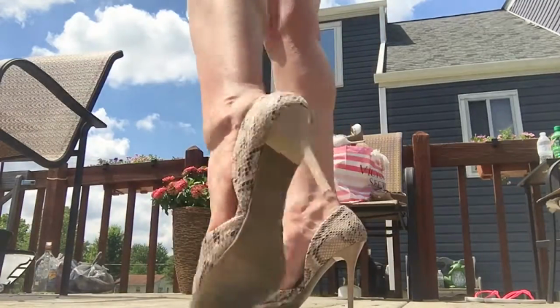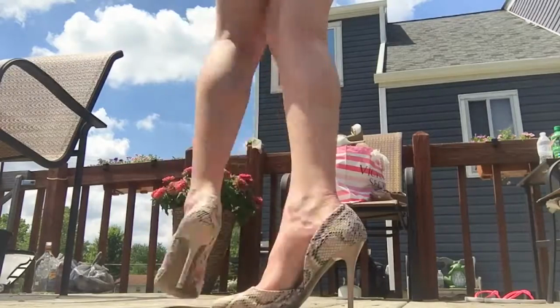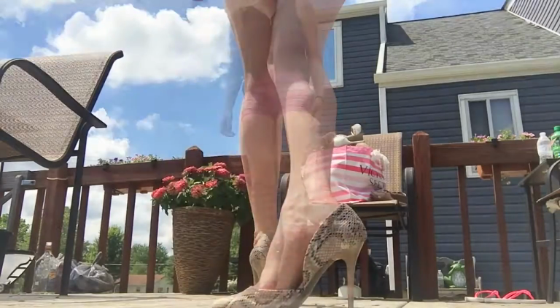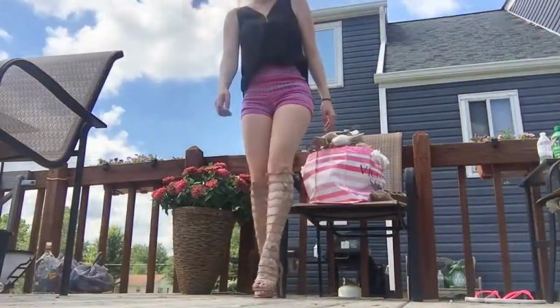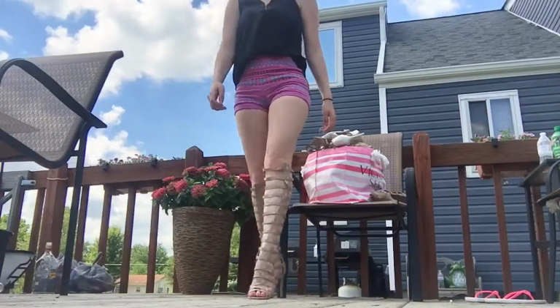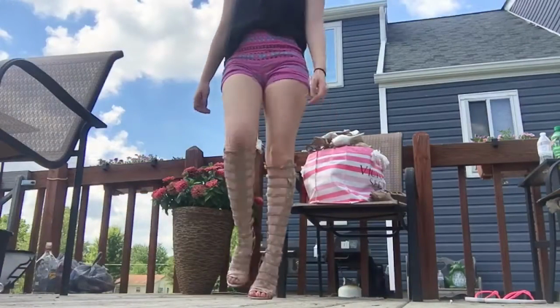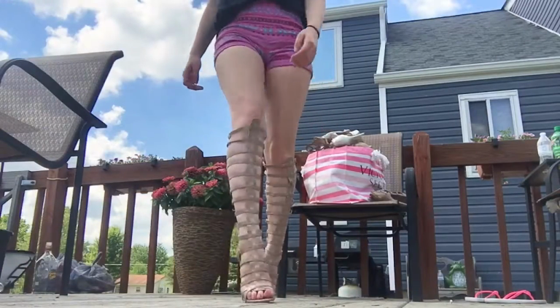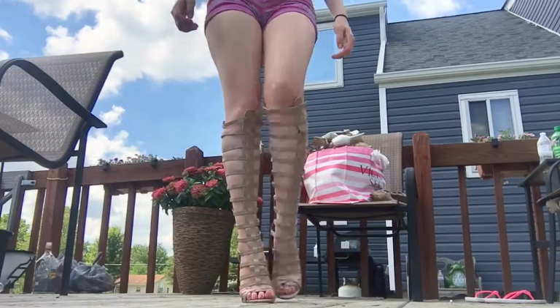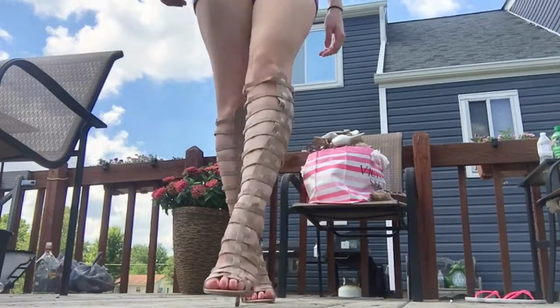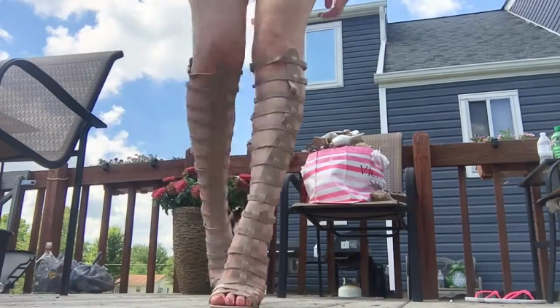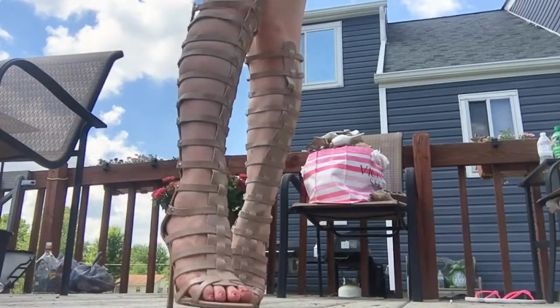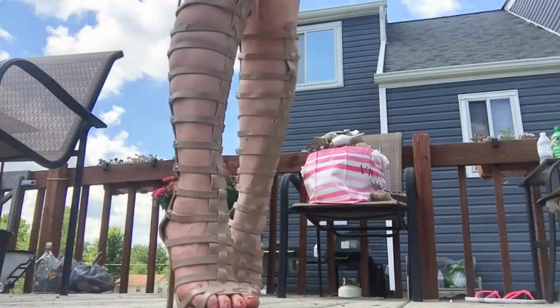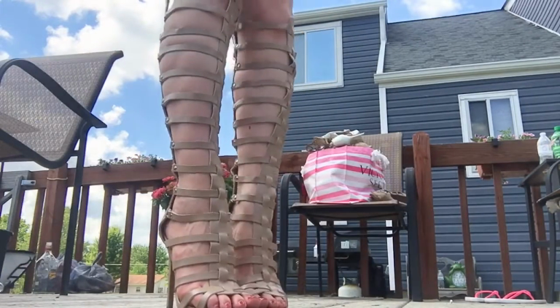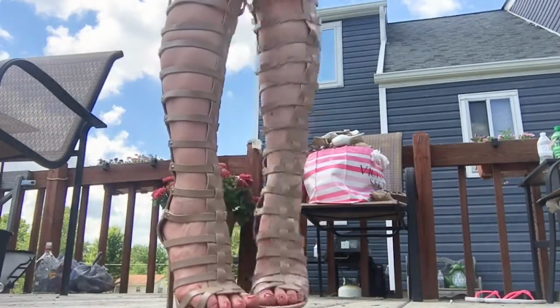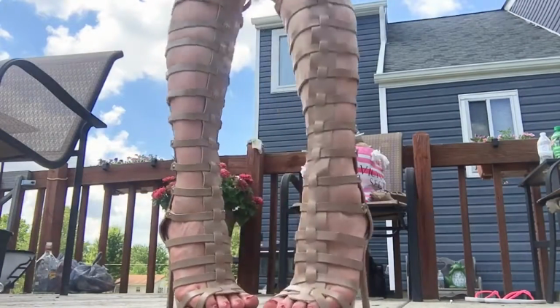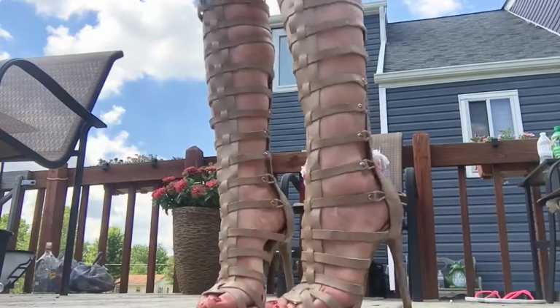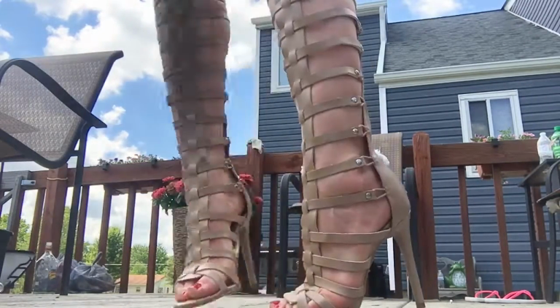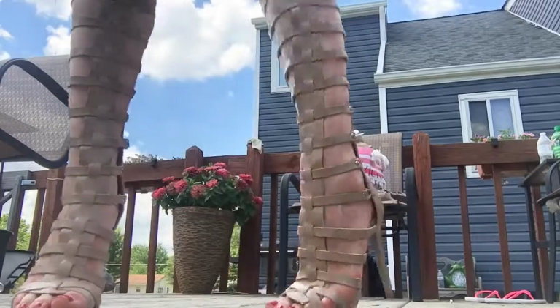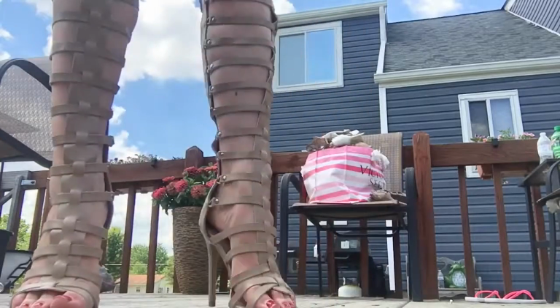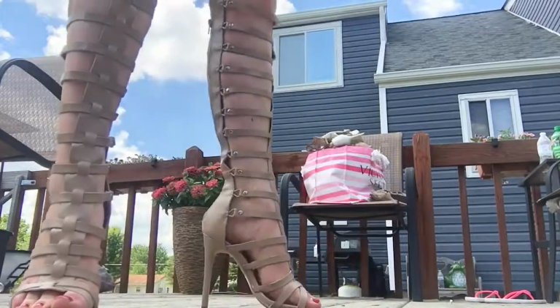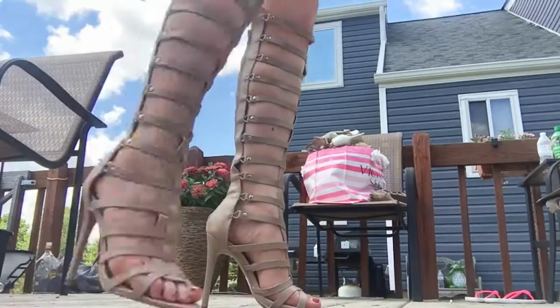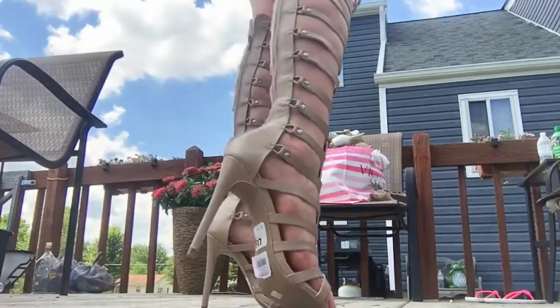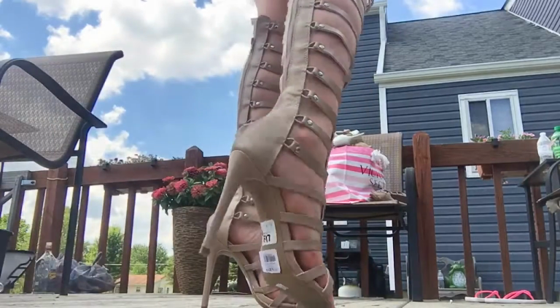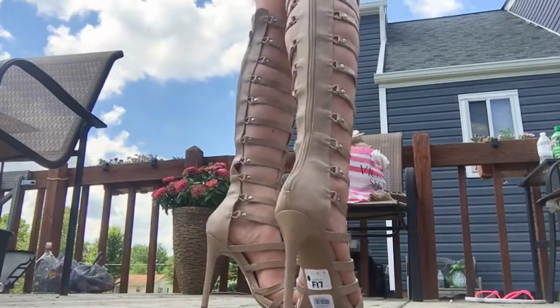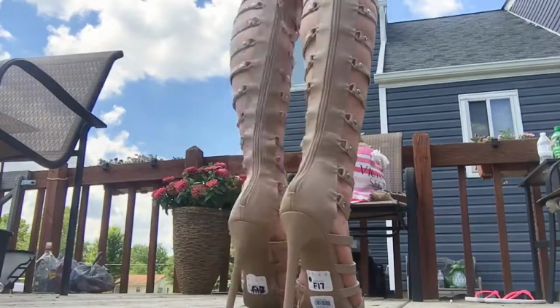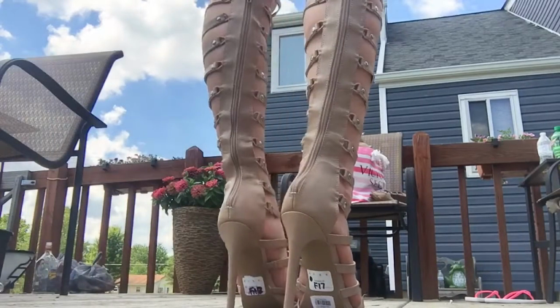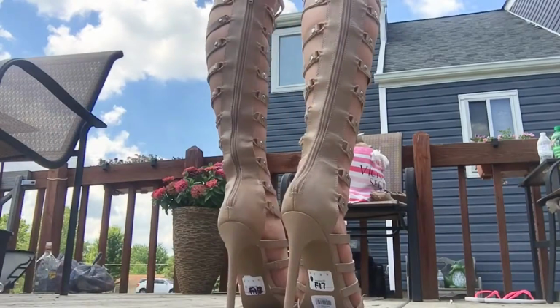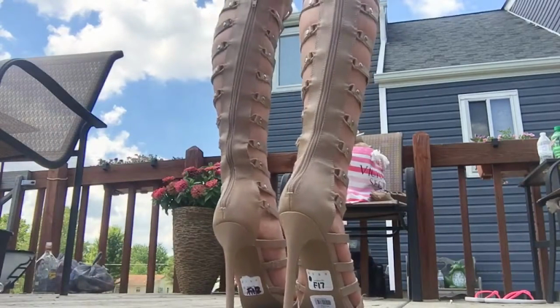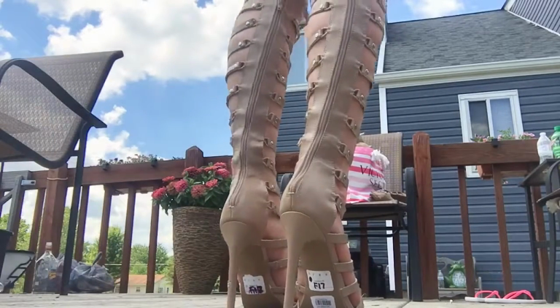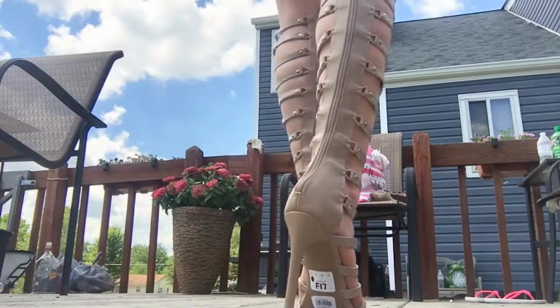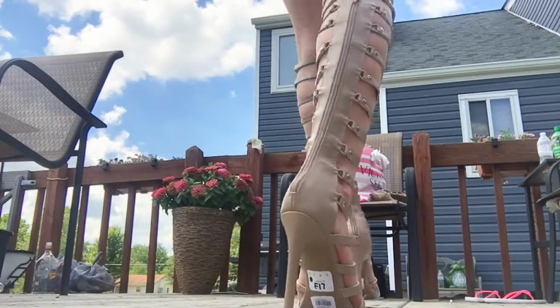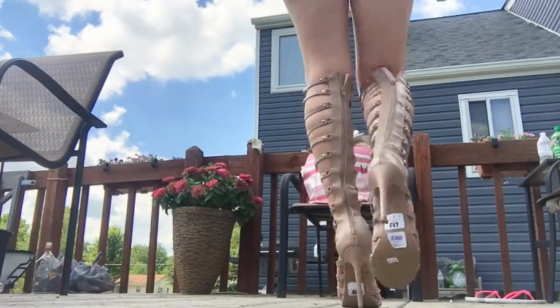Last but not least, these are ultimately my favorite ones. They're so different — they're the gladiator high heels. So cute. They zip up all the way in the back and they are definitely really comfortable.